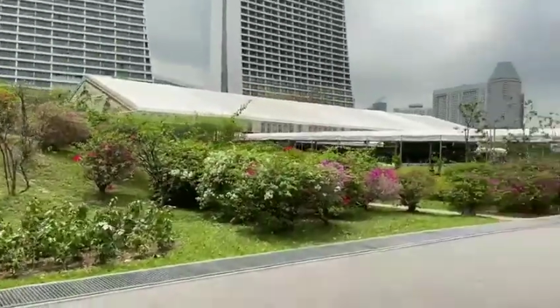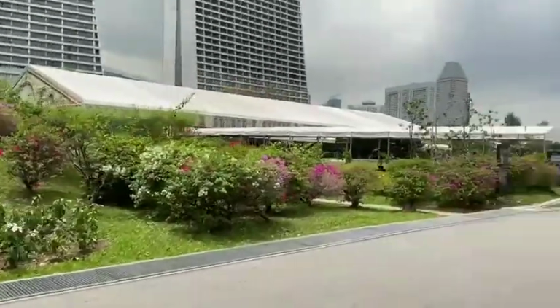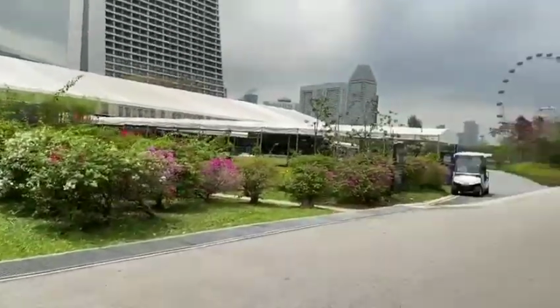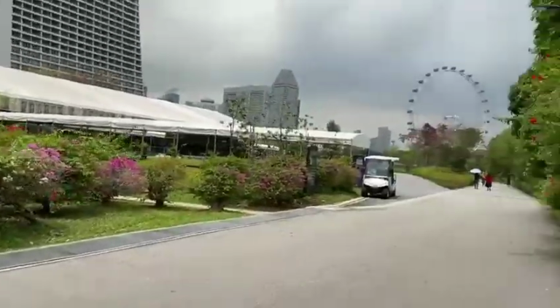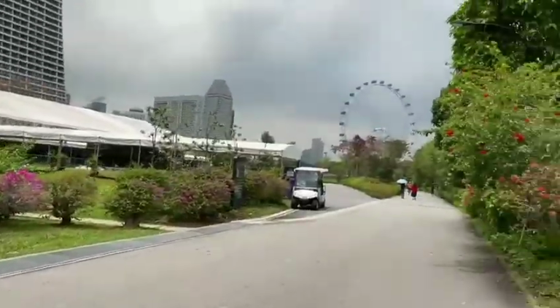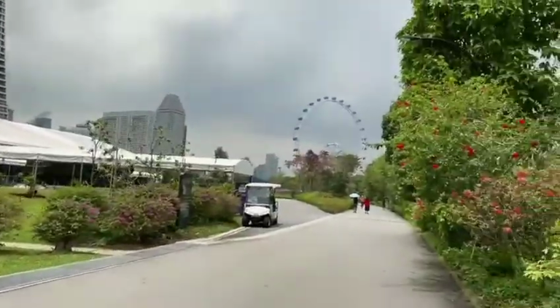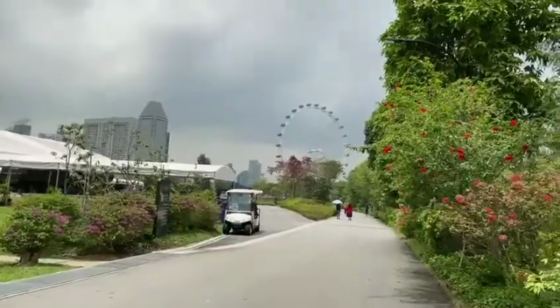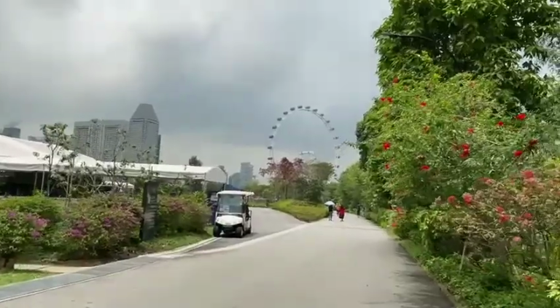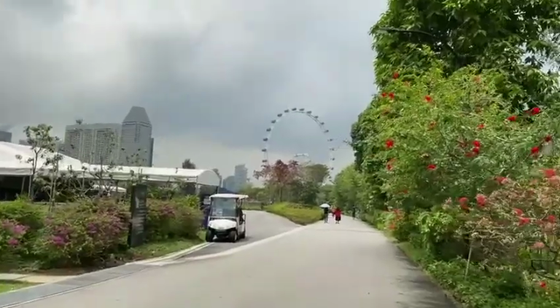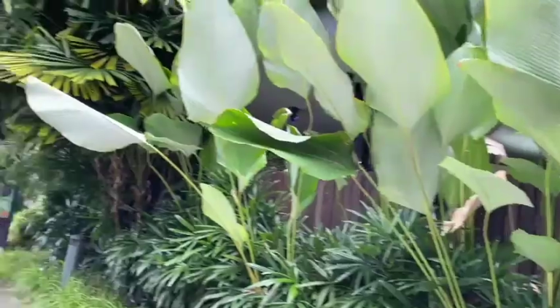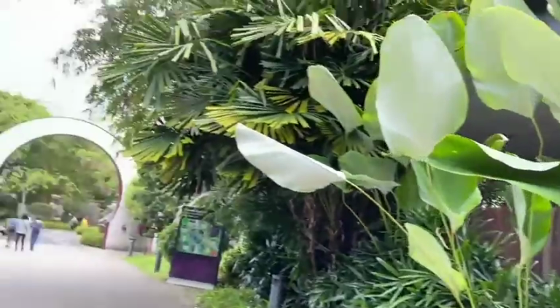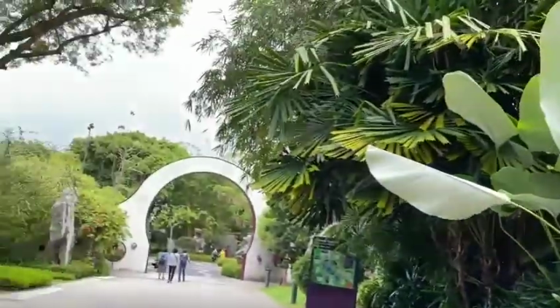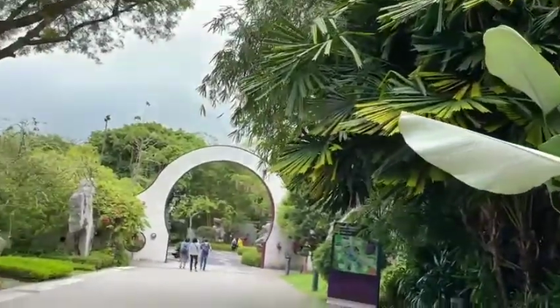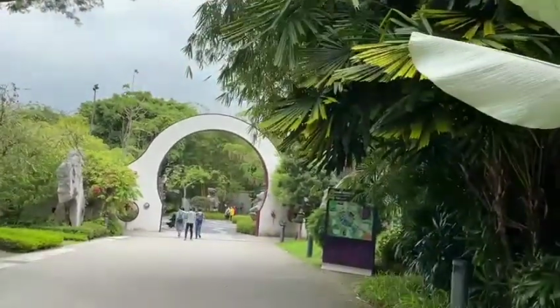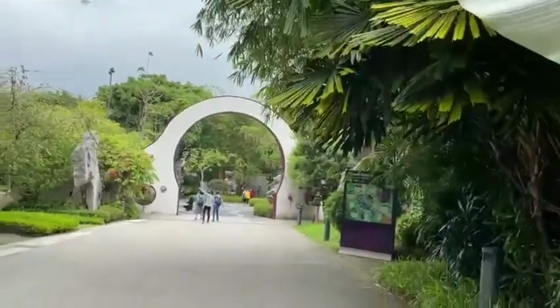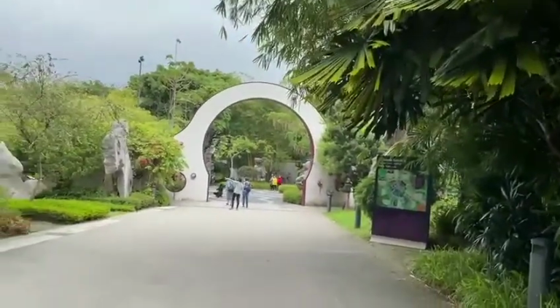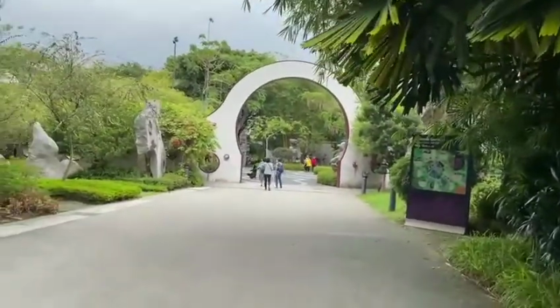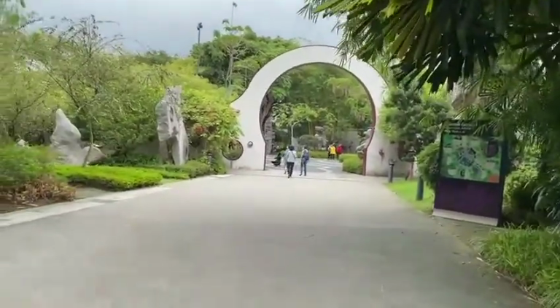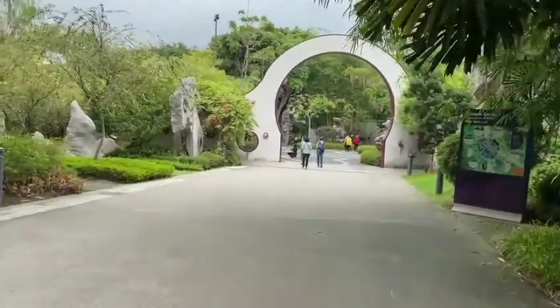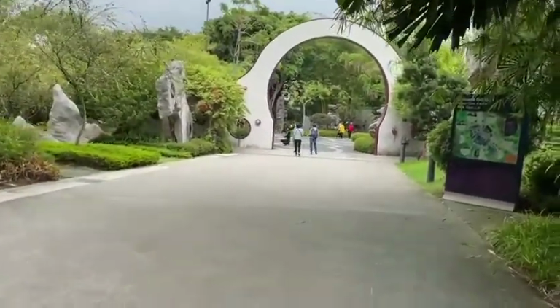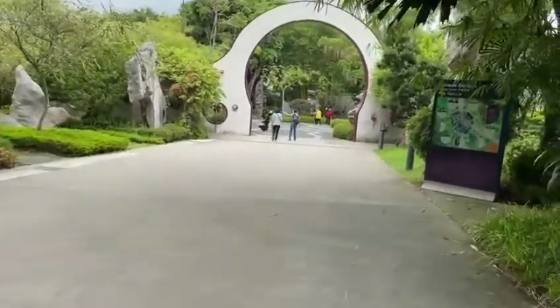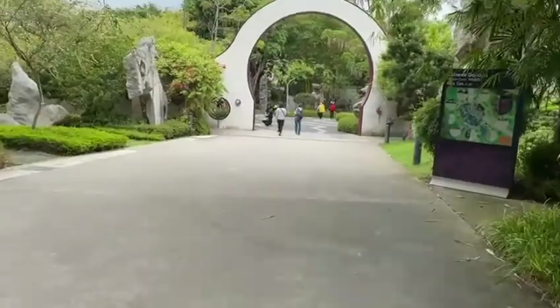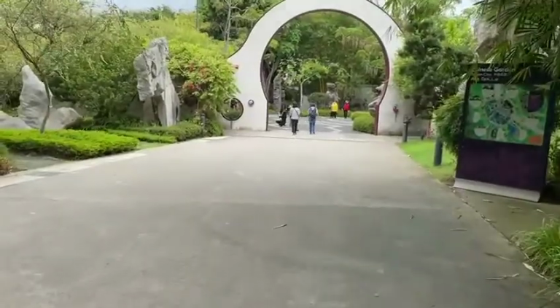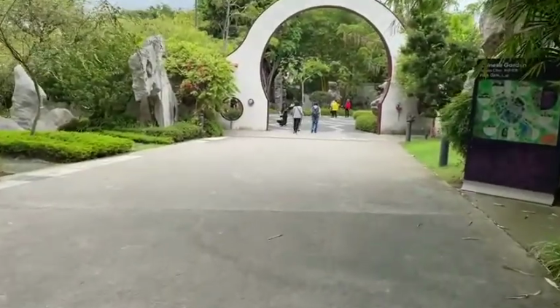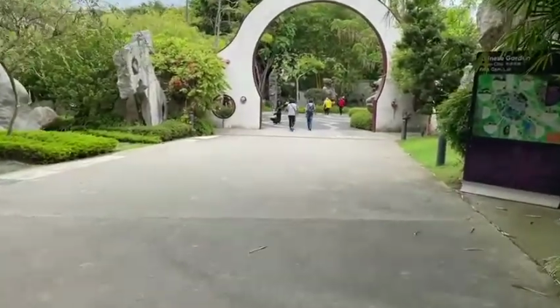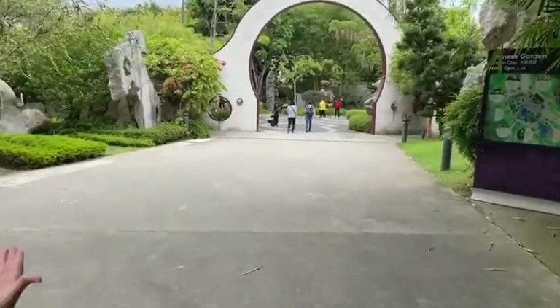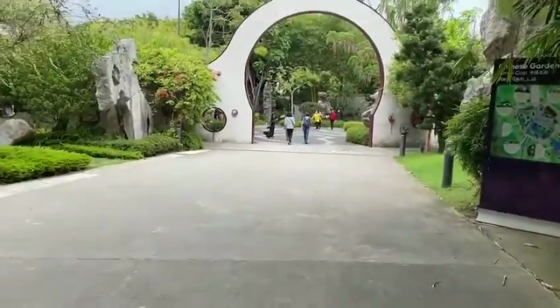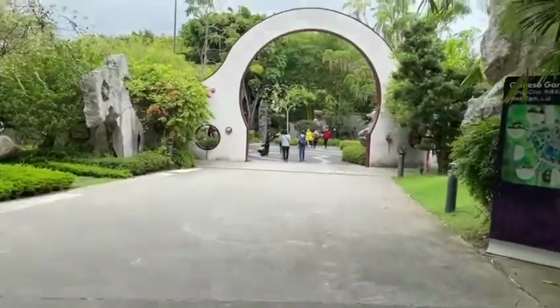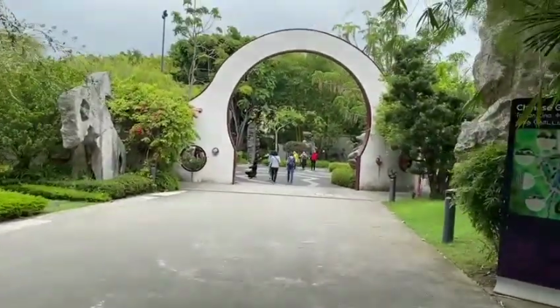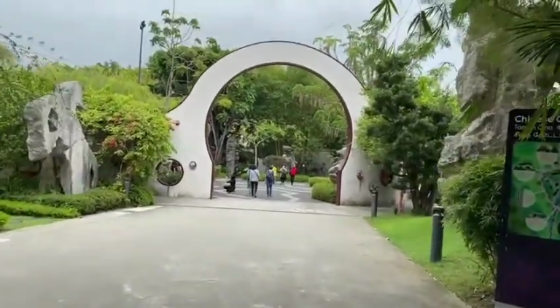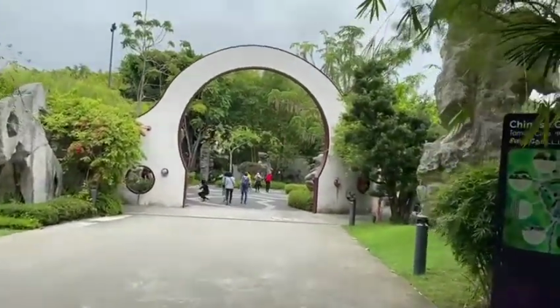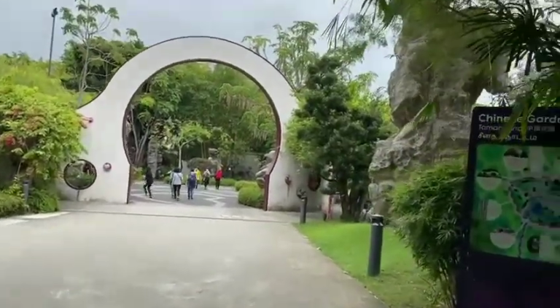It is very beautiful, Marina Basin. Now we are reaching the cloud room. Now we are going to the Chinese garden — you can see the rocks.